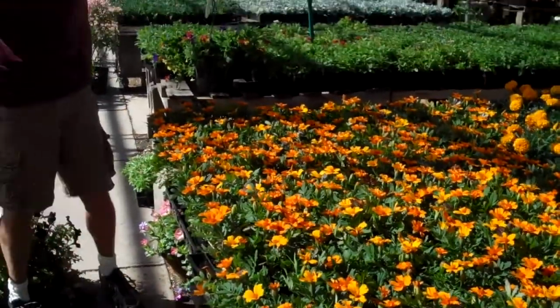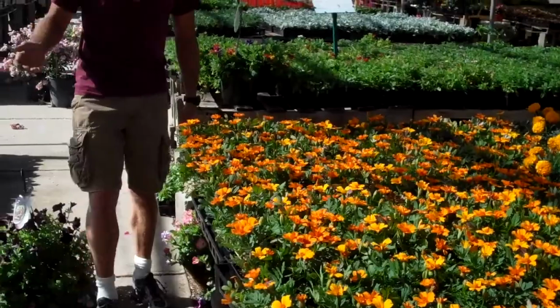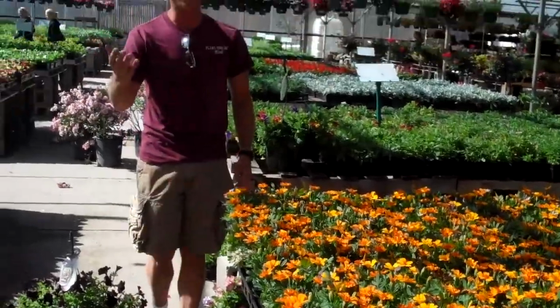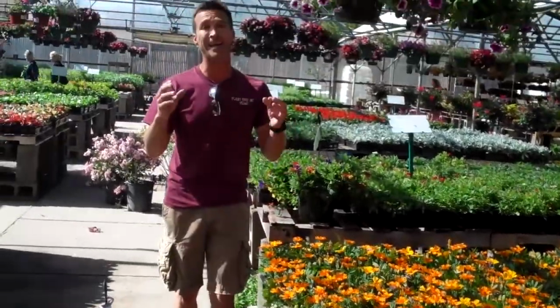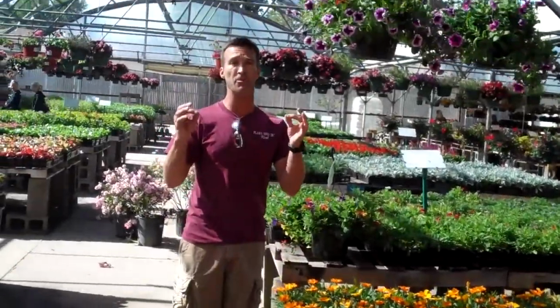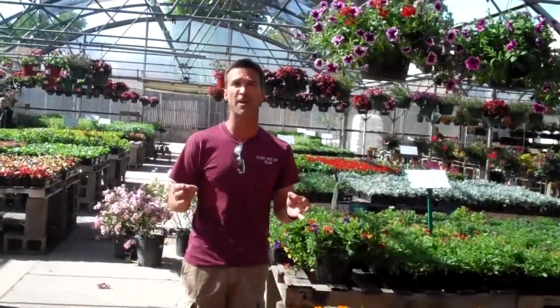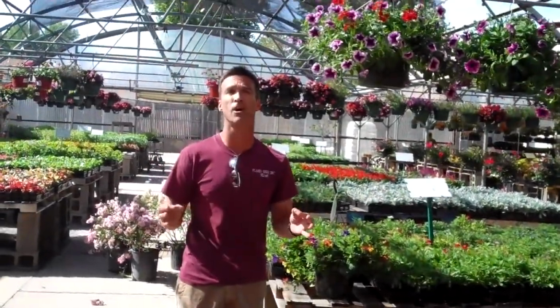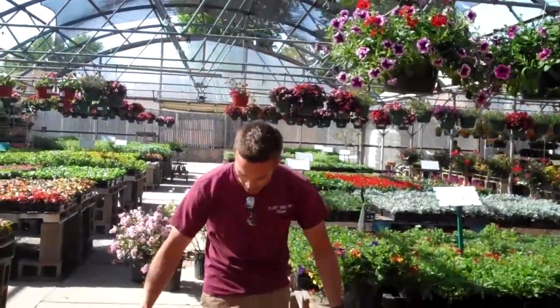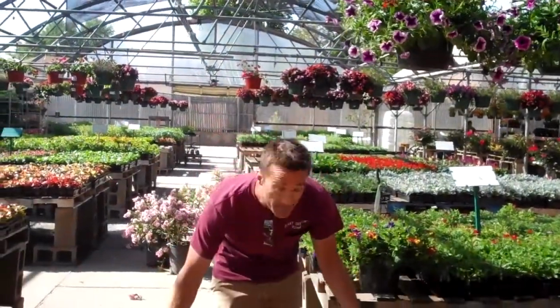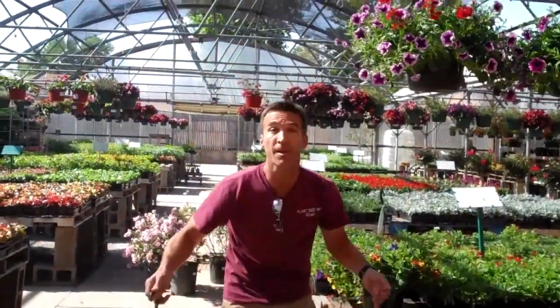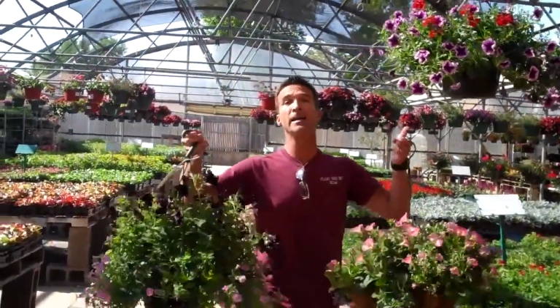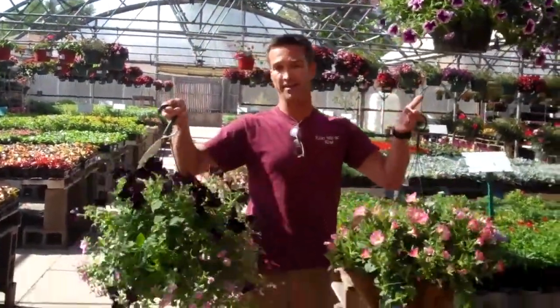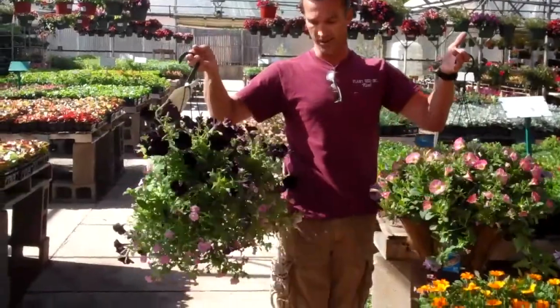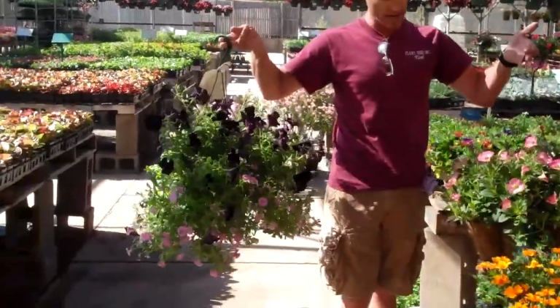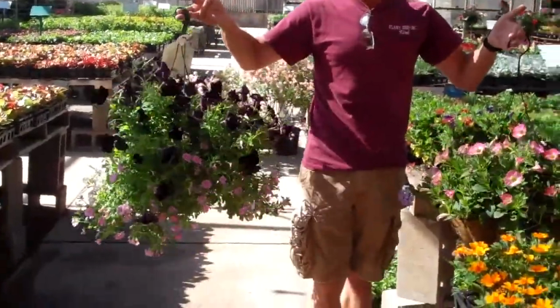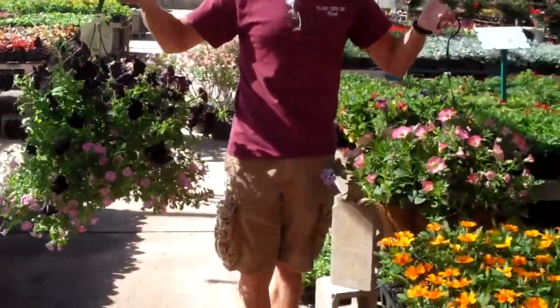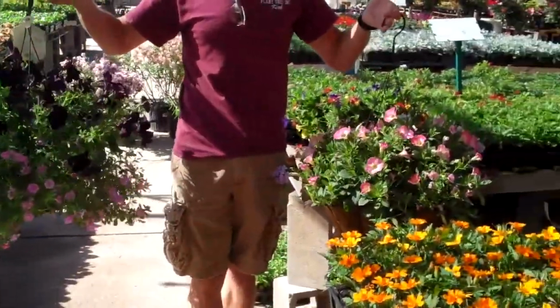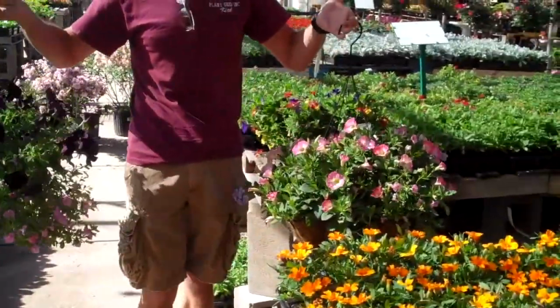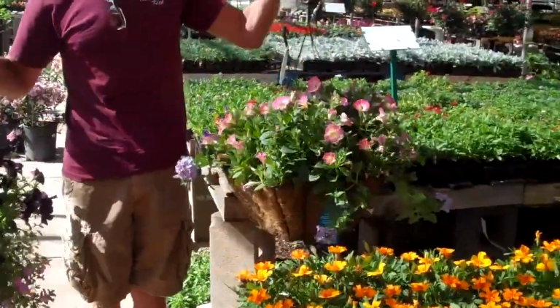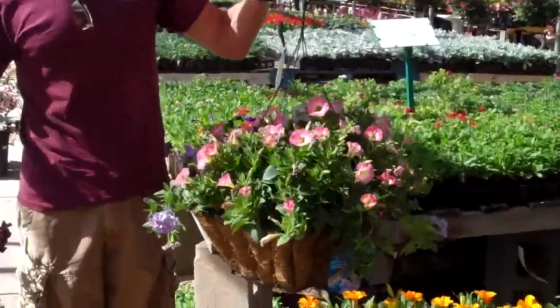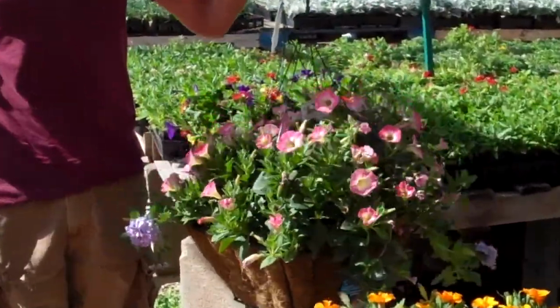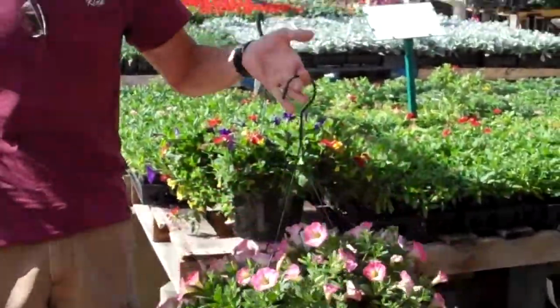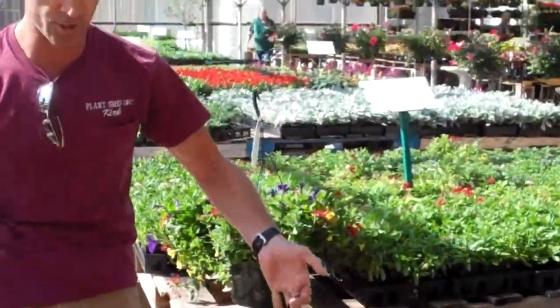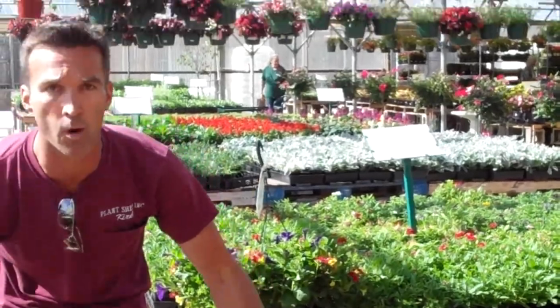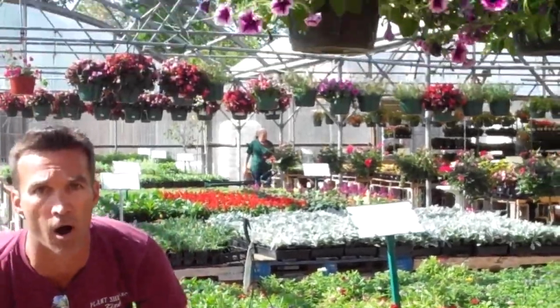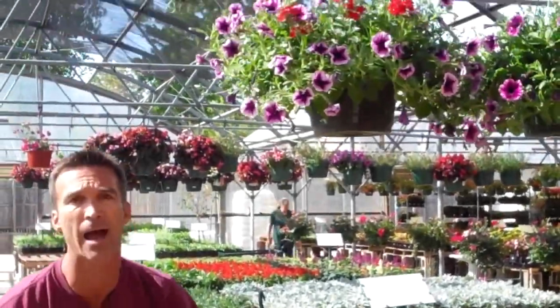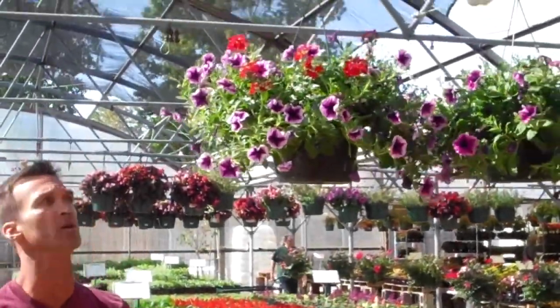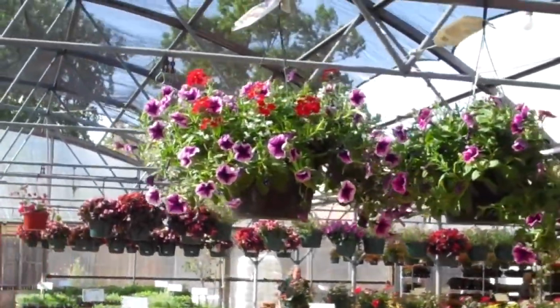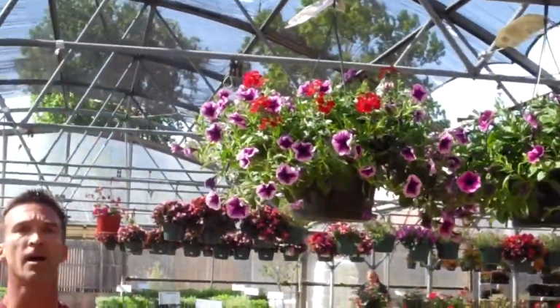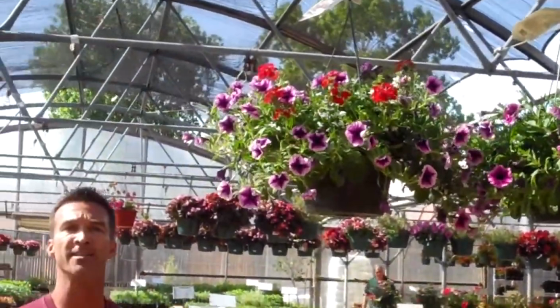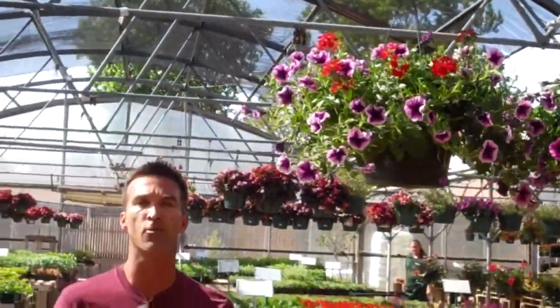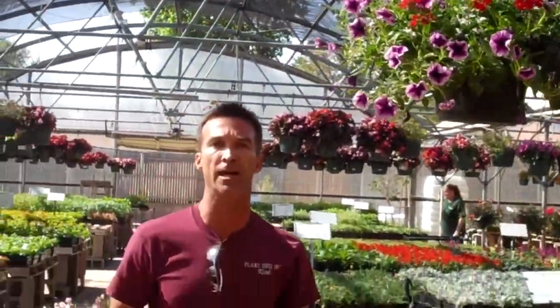I always come to you guys — I'd be remiss if I didn't talk about my hanging baskets. Look at these! I've got black petunia, I've got all kinds of varieties. These things are like works of art, they're absolutely beautiful. And like I always say, it's instant gratification.